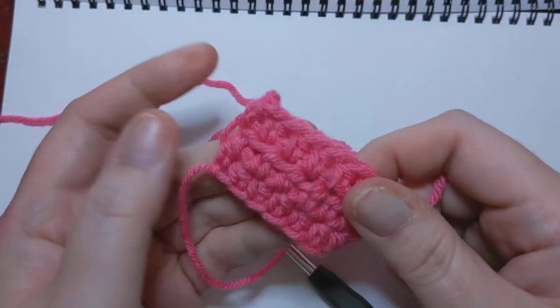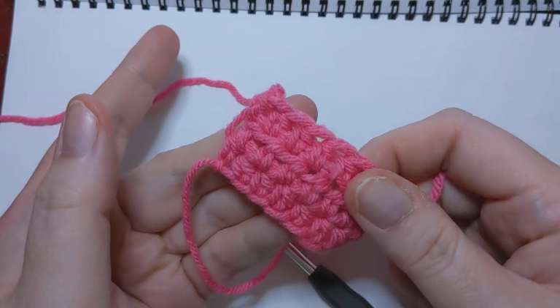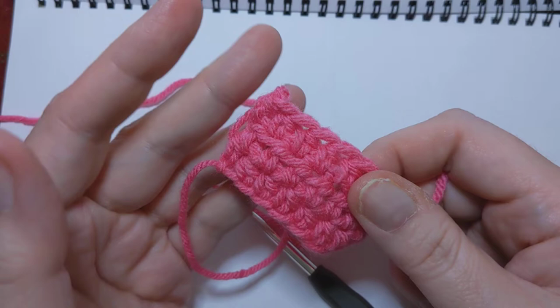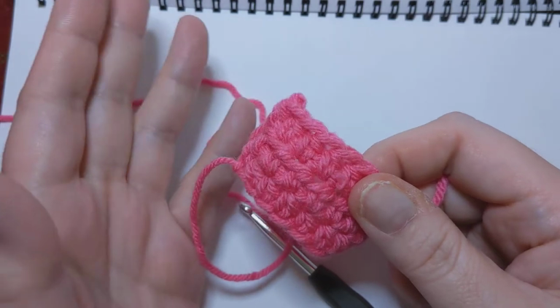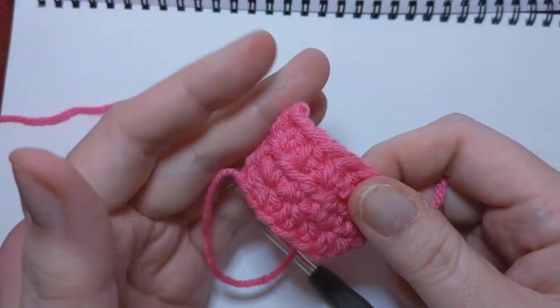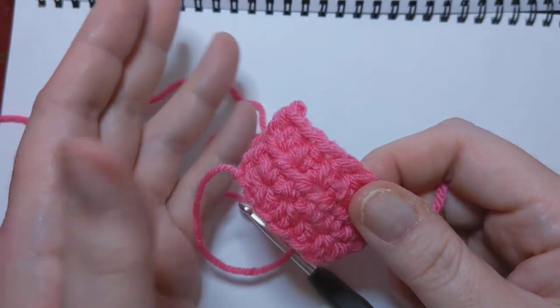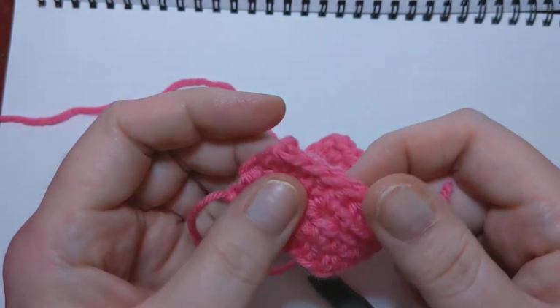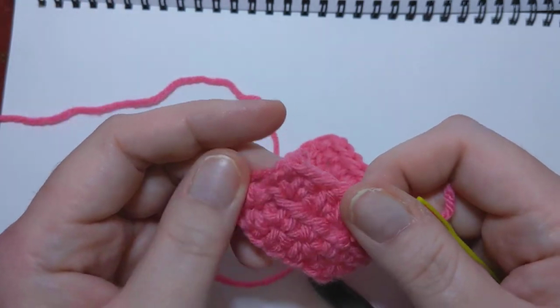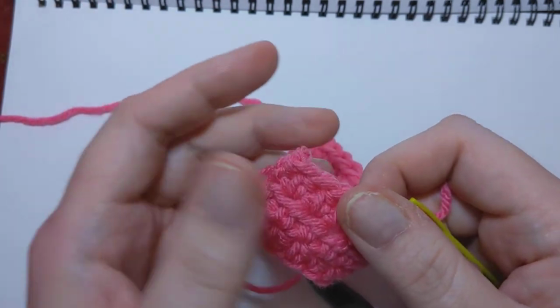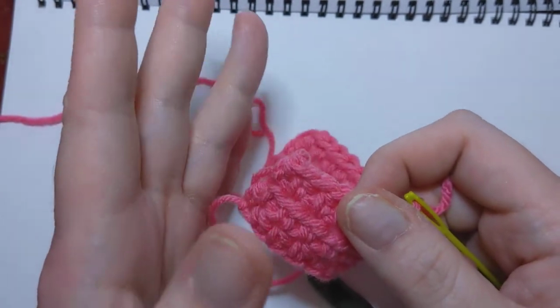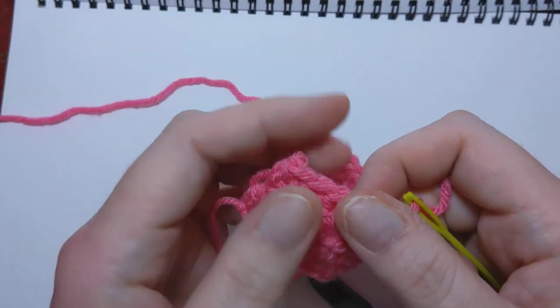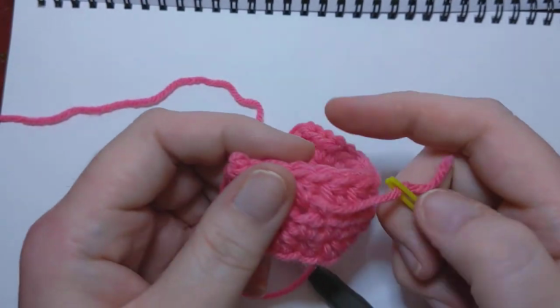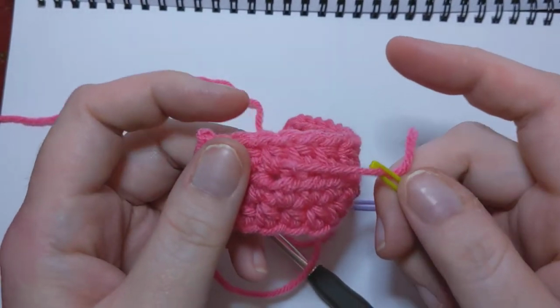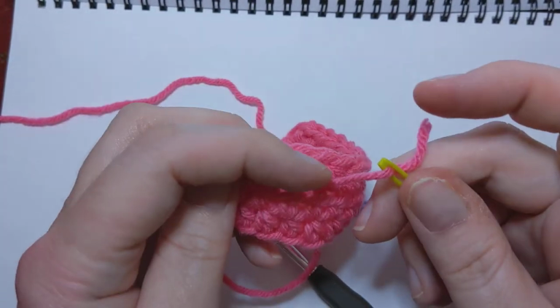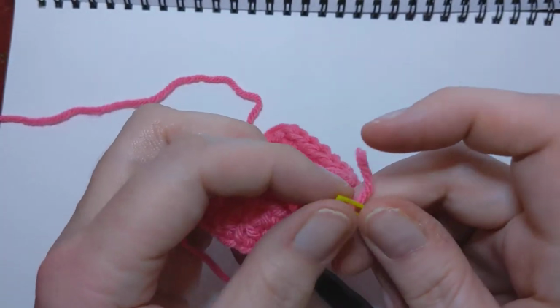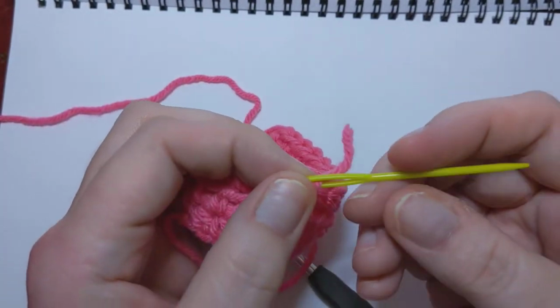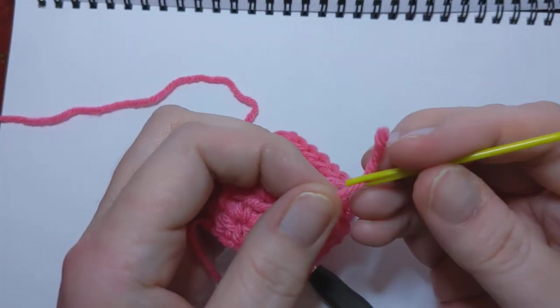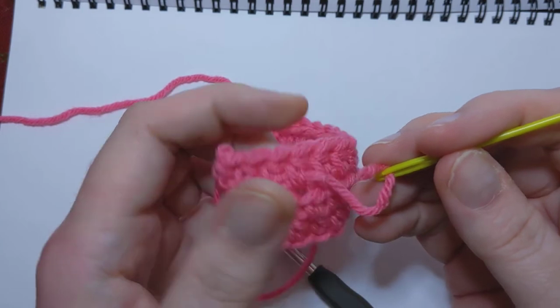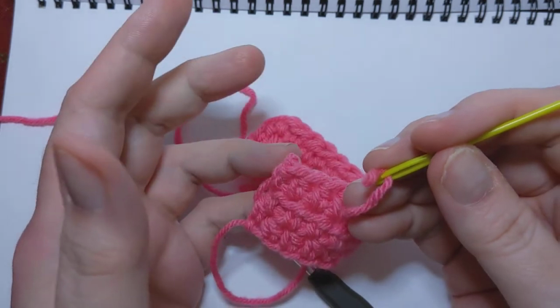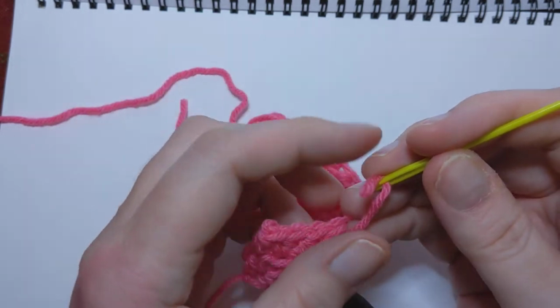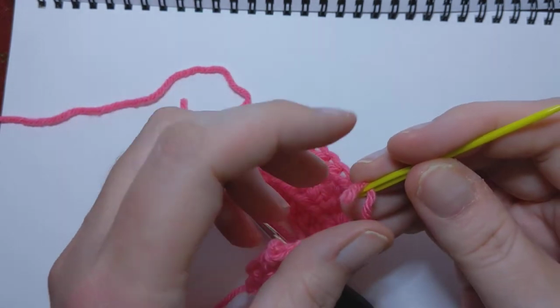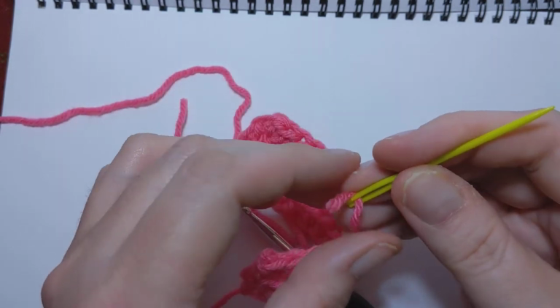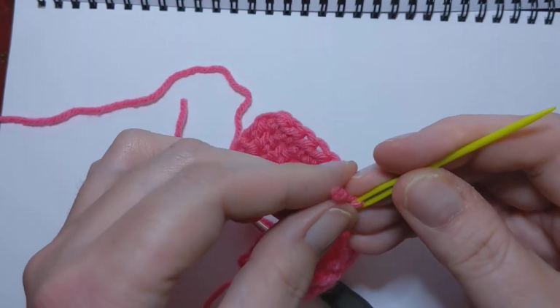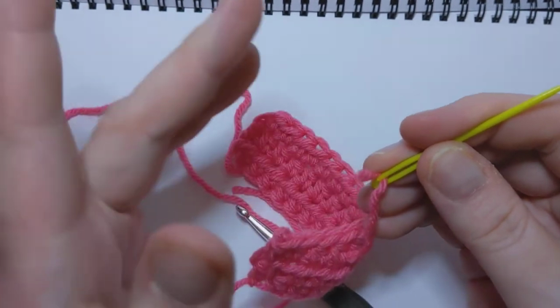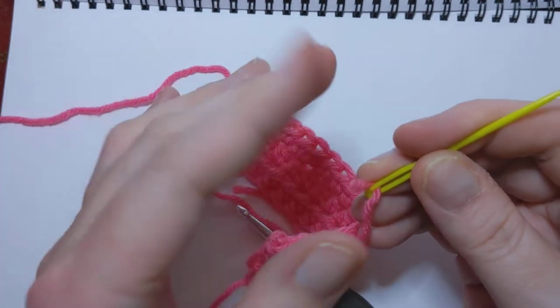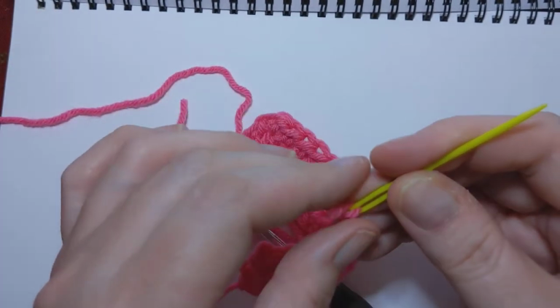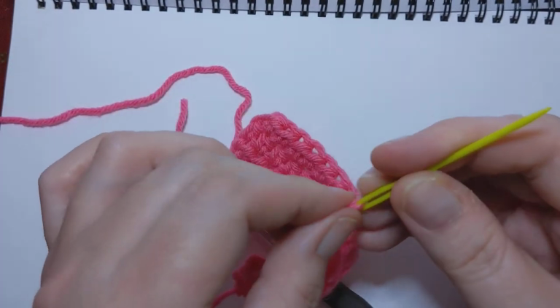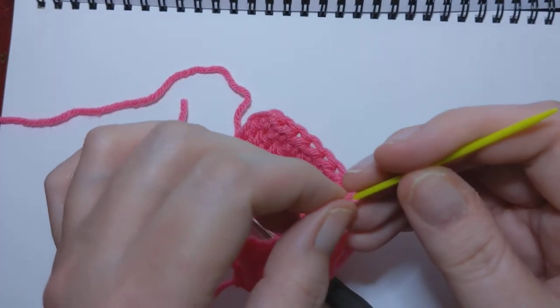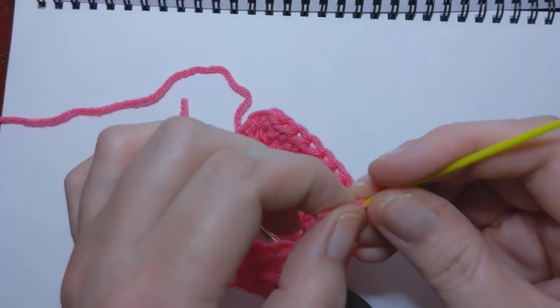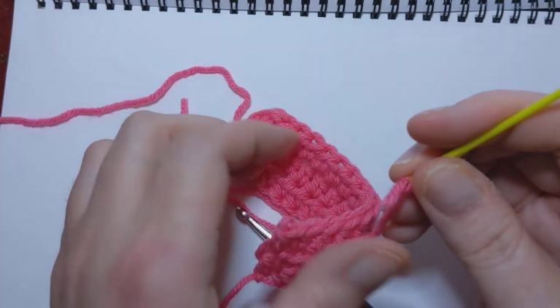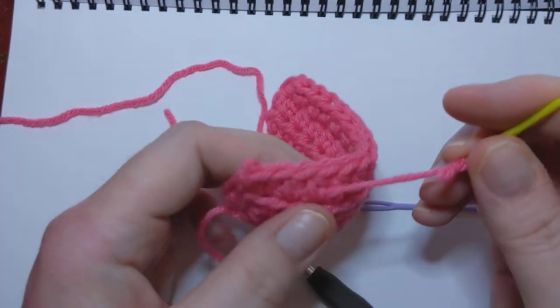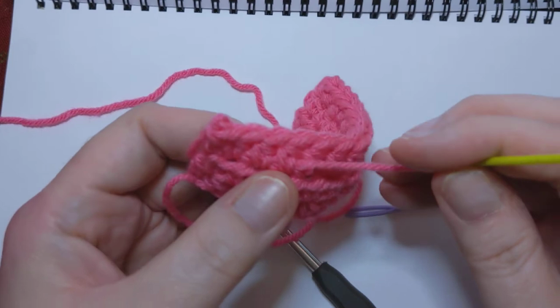Now, to be honest with you, weaving it in is my least favorite part. The crocheting I love. Weaving it in, I'm like, can I hire somebody to do that? But no, it's all part of it. But I like to gripe about it anyway. We've got to gripe about something, right?